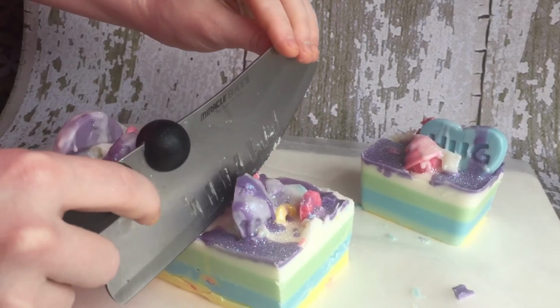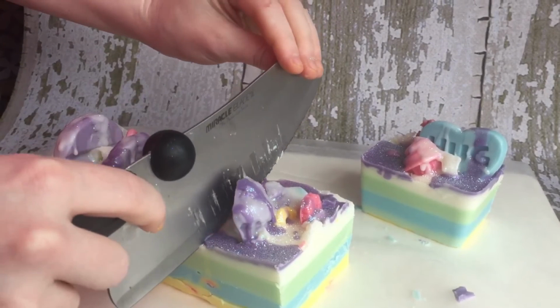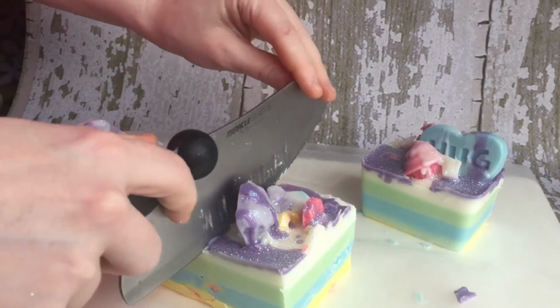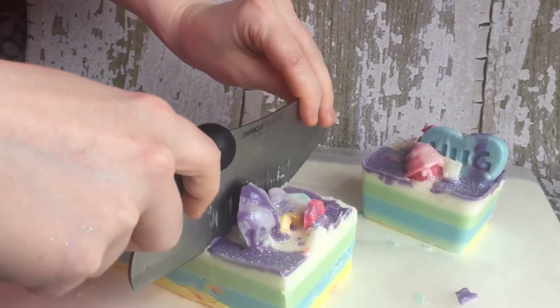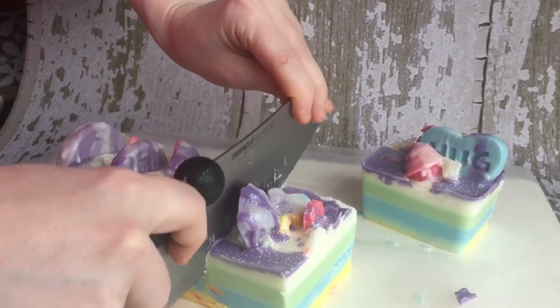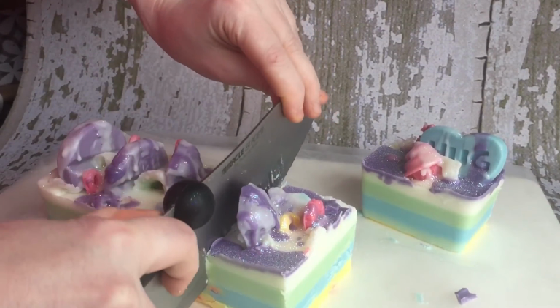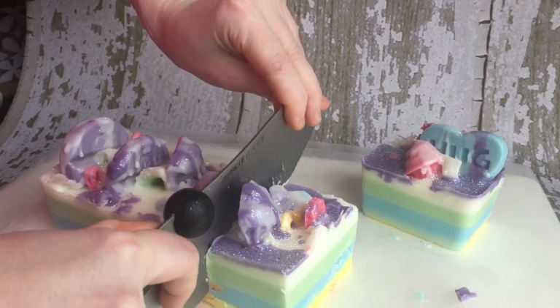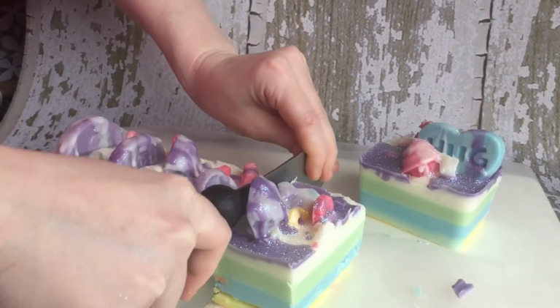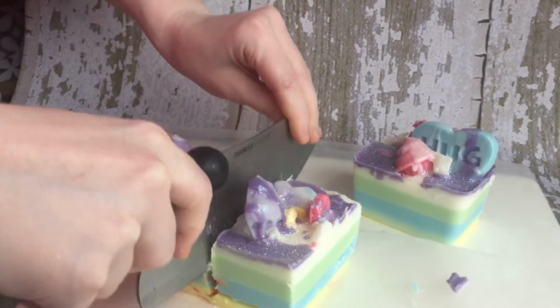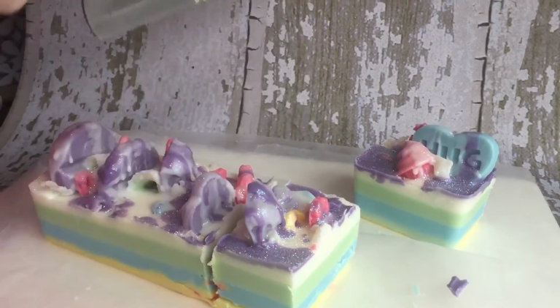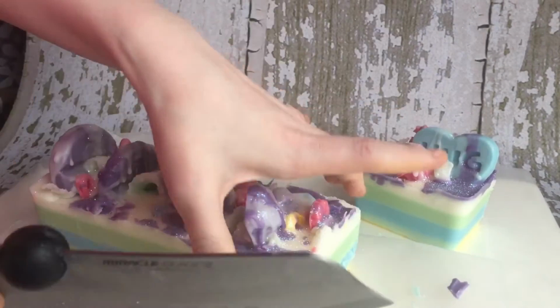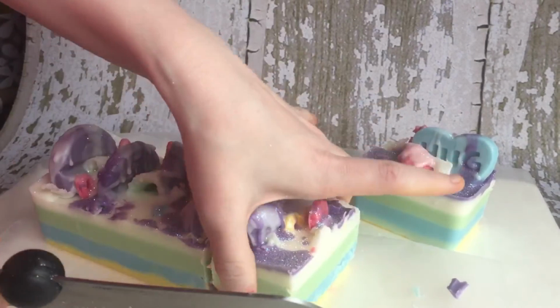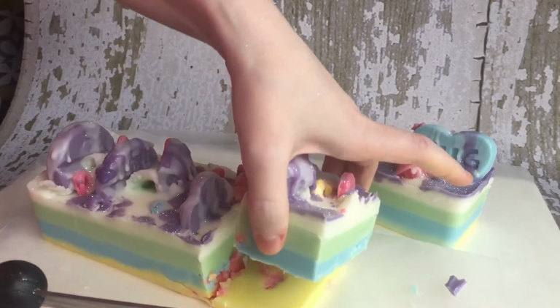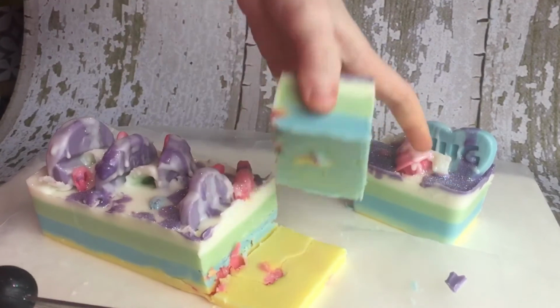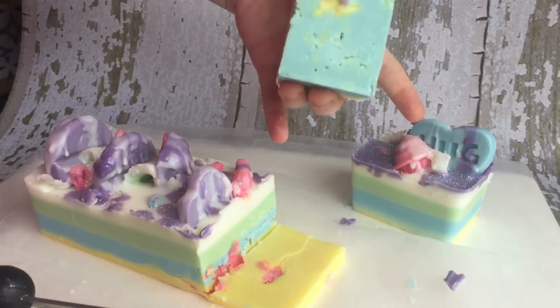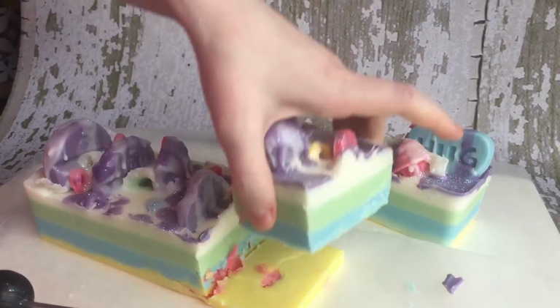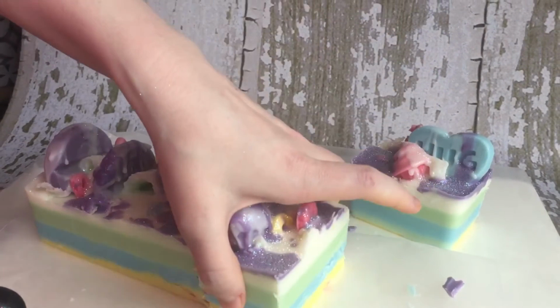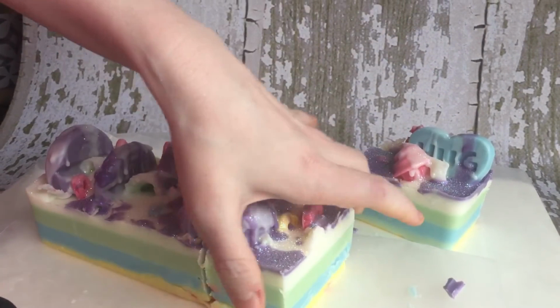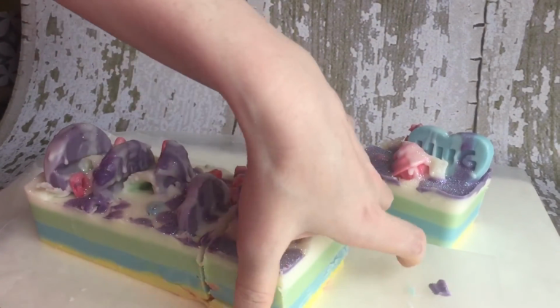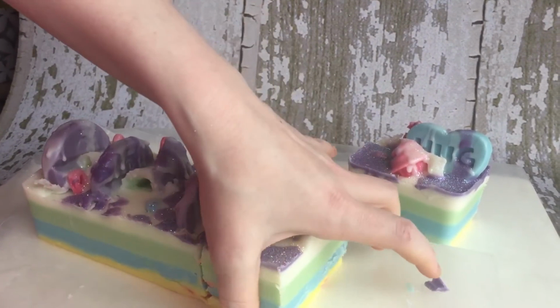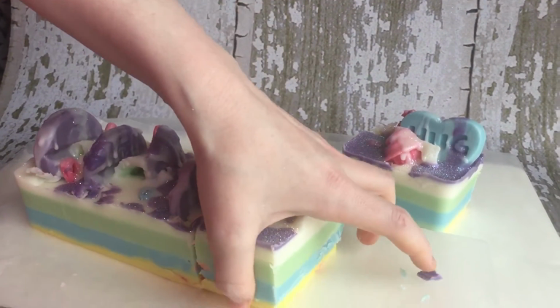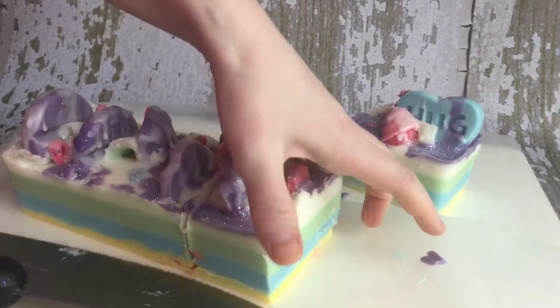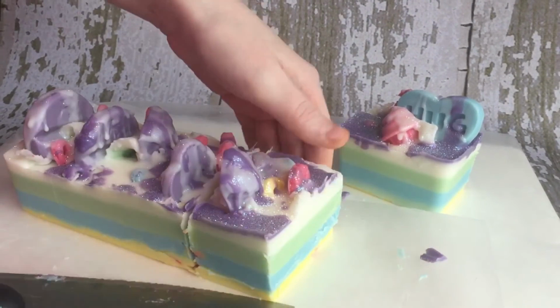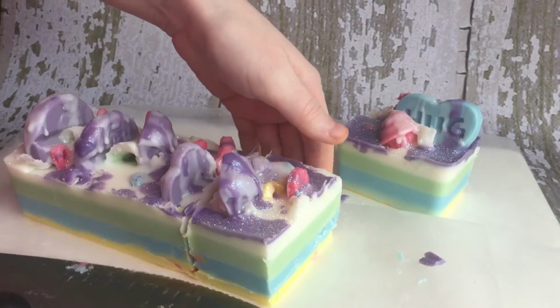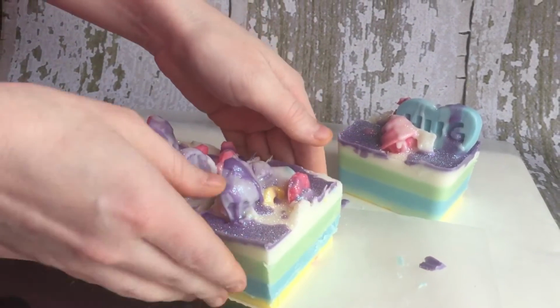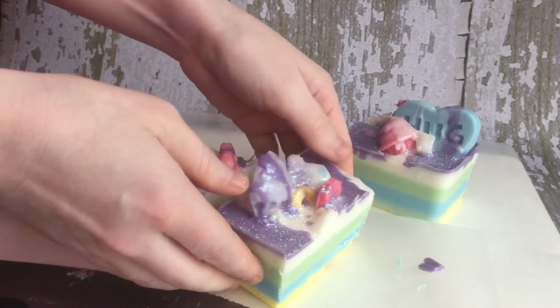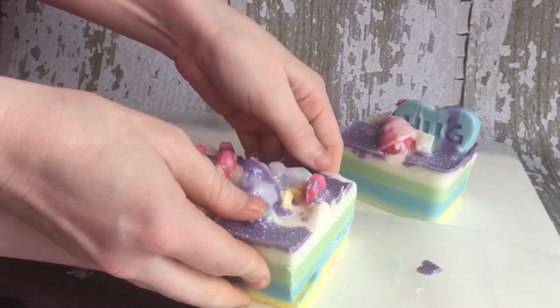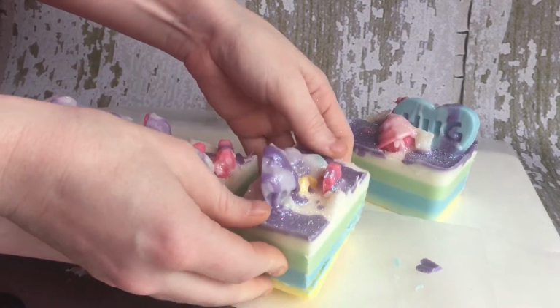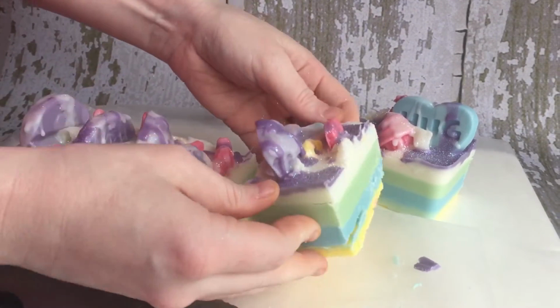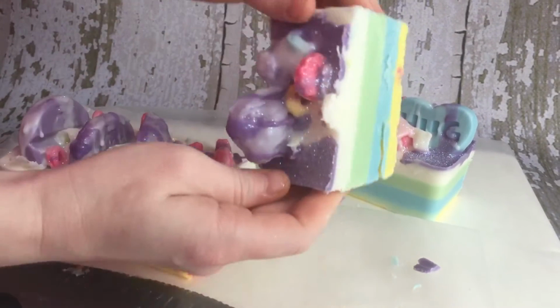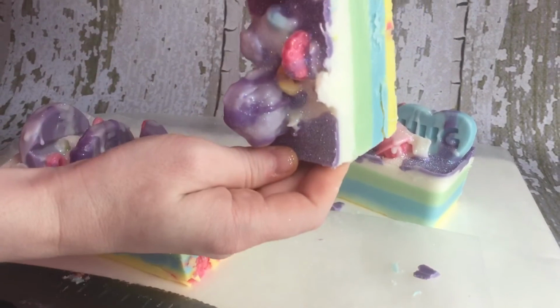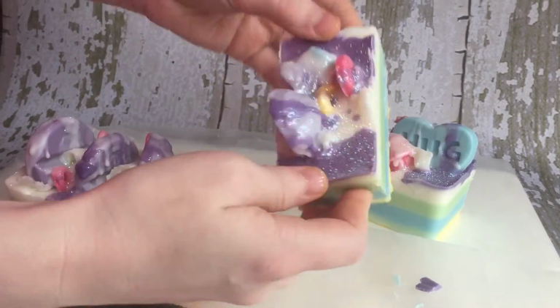You just kind of cut. And you can cut into smaller chunks for yourself, obviously. That one kind of came apart because these loaves do have layers — that's obviously something that comes with the territory.